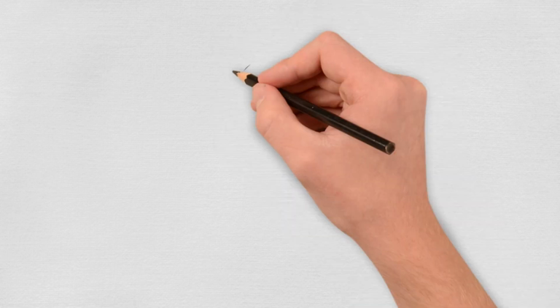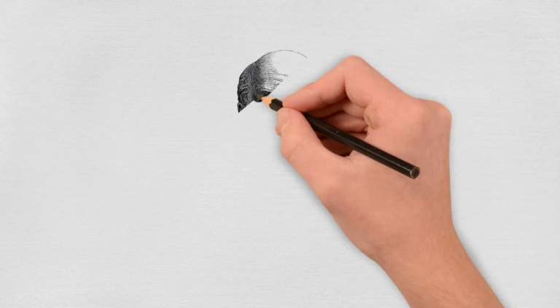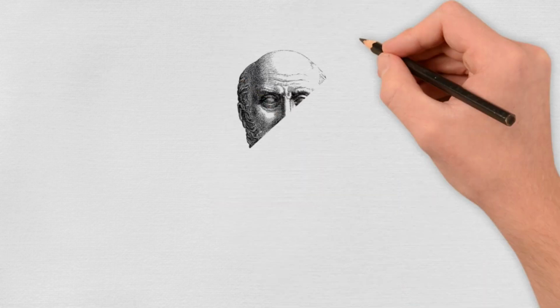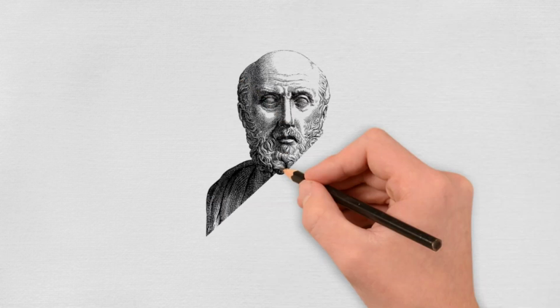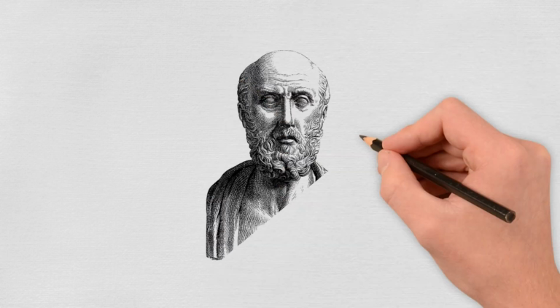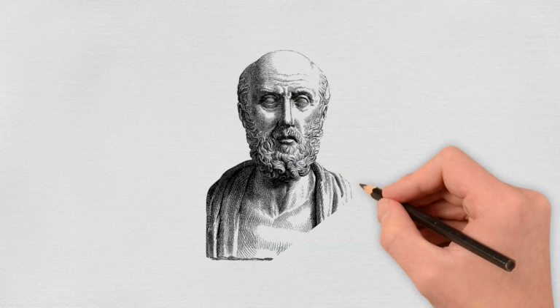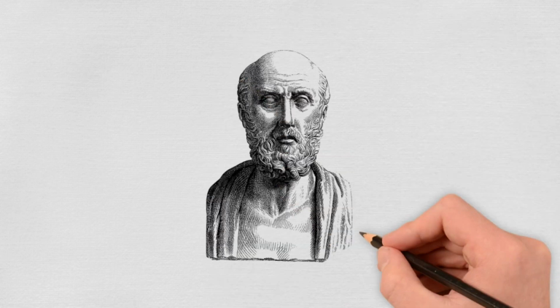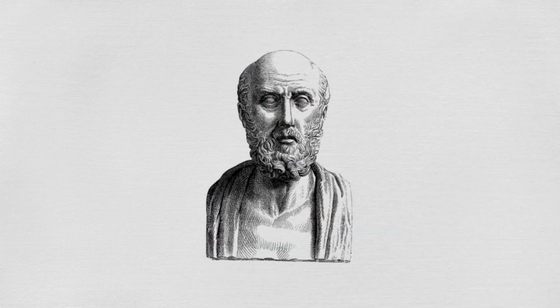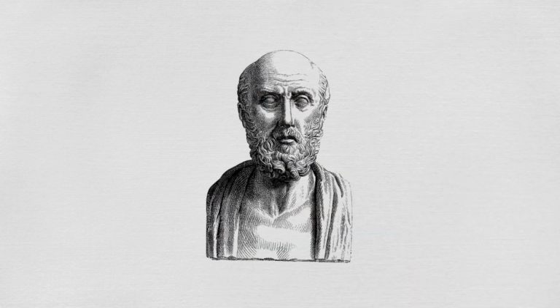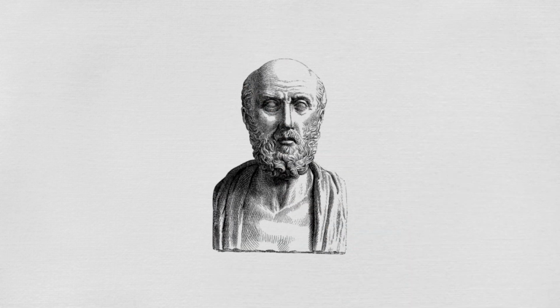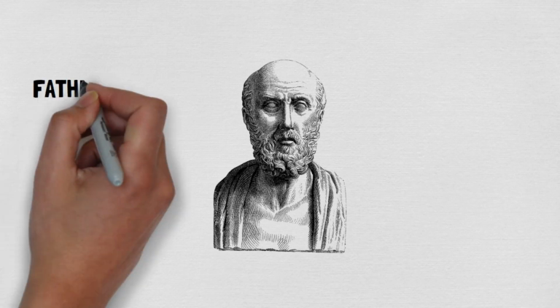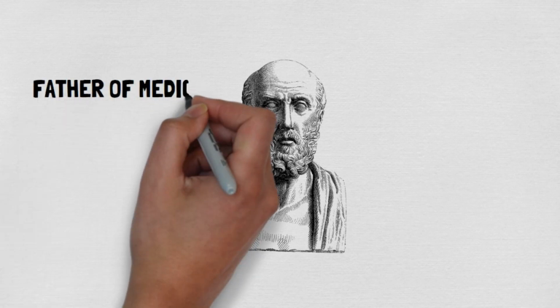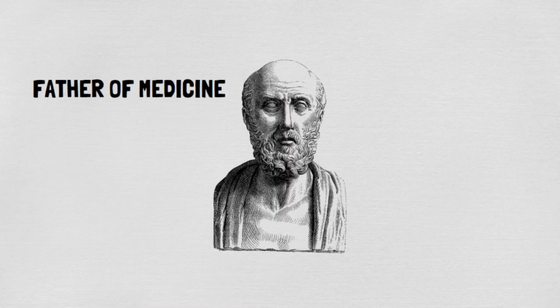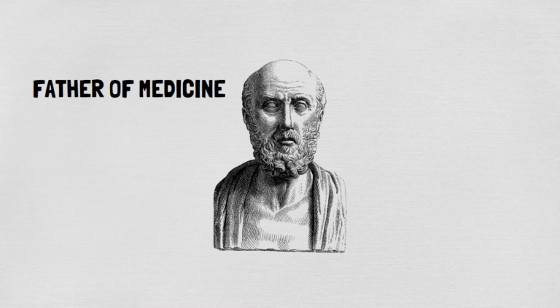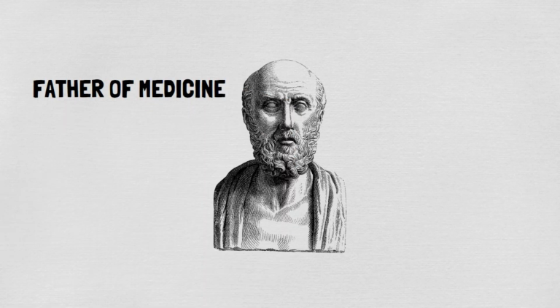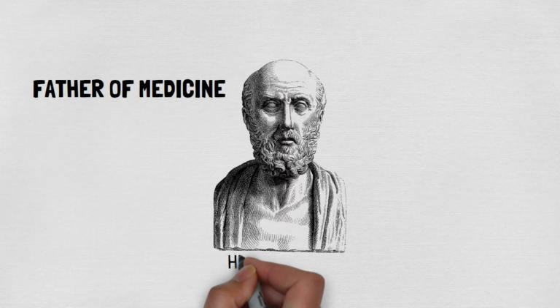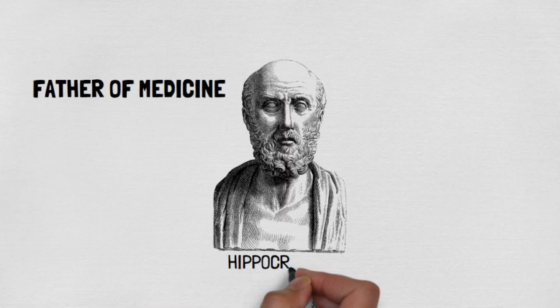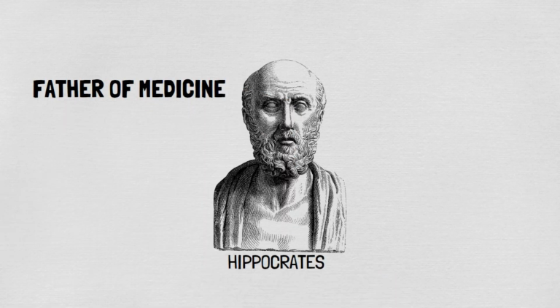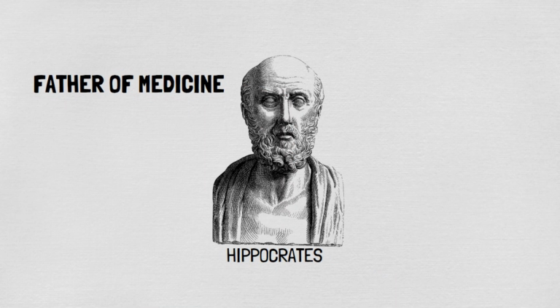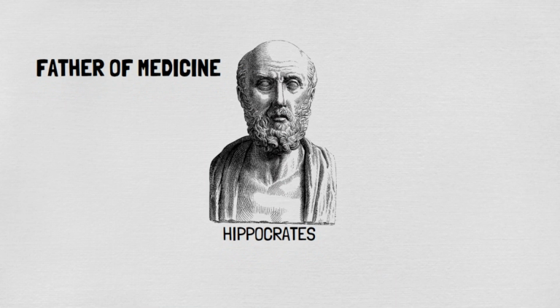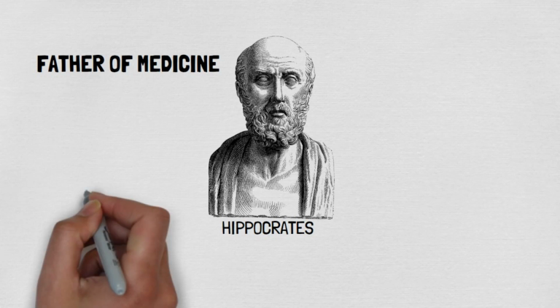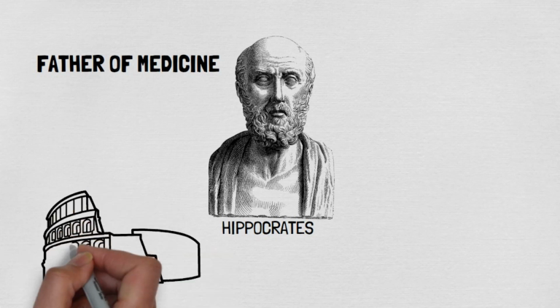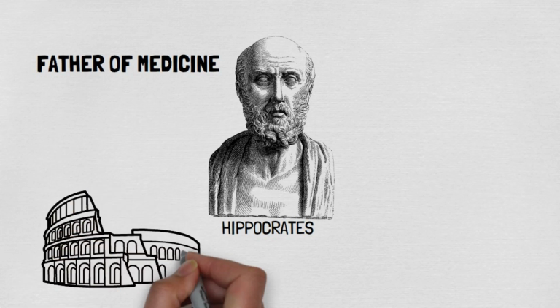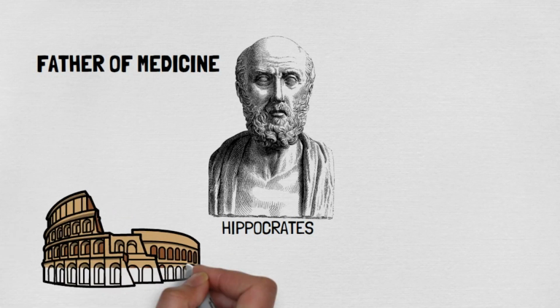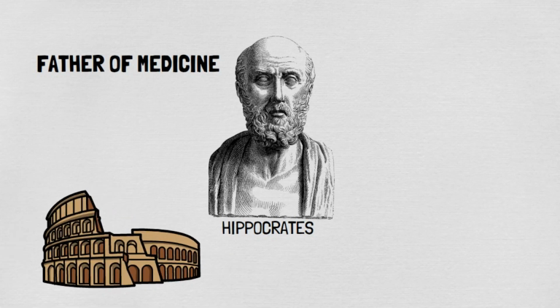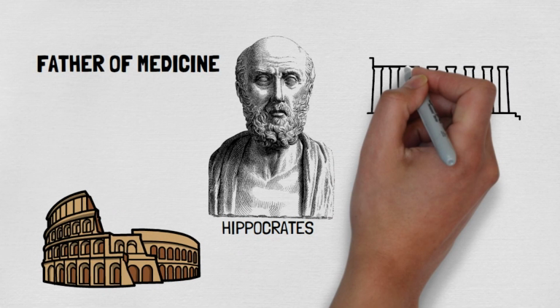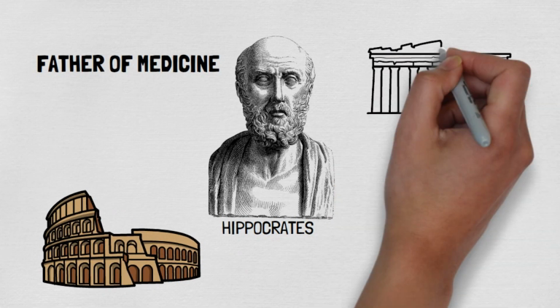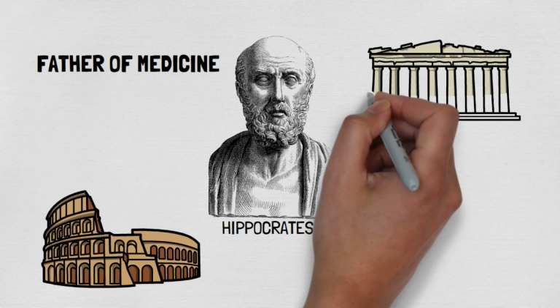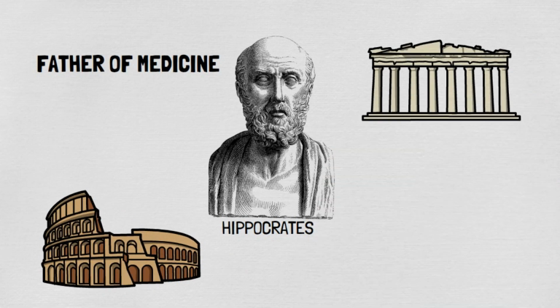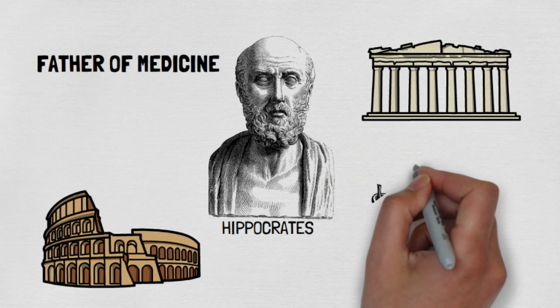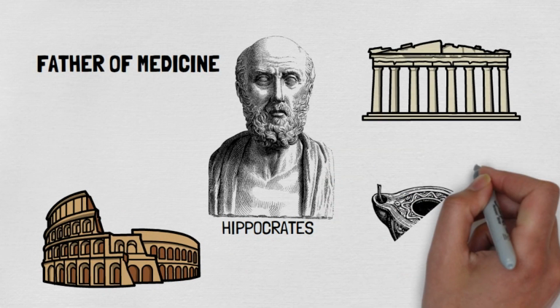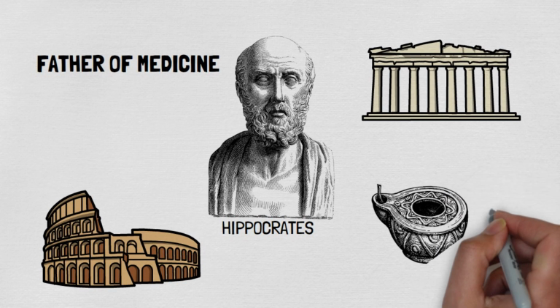Castor oil was used as a powerful laxative in ancient Greece and Rome to treat various ailments. The Greek physician Hippocrates, known as the father of medicine, documented the use of castor oil for medicinal purposes. Romans employed it in their lamps and for personal care.